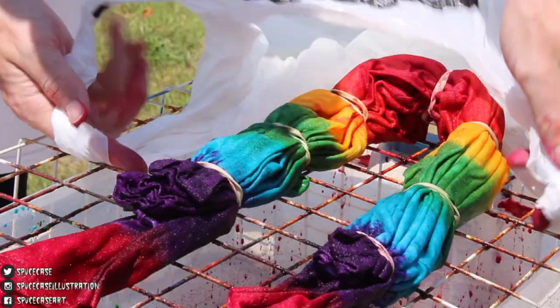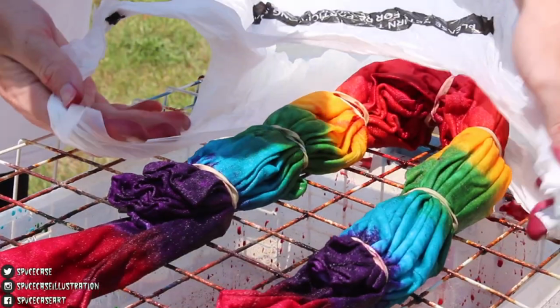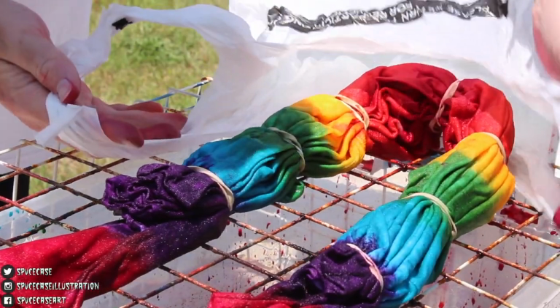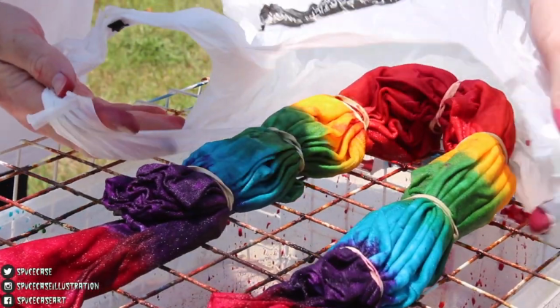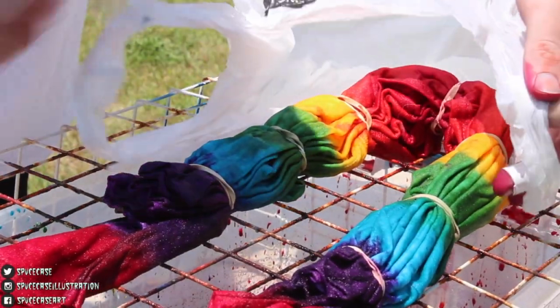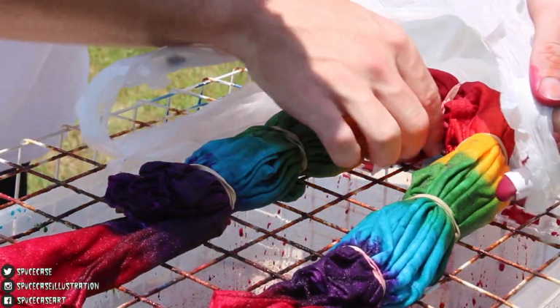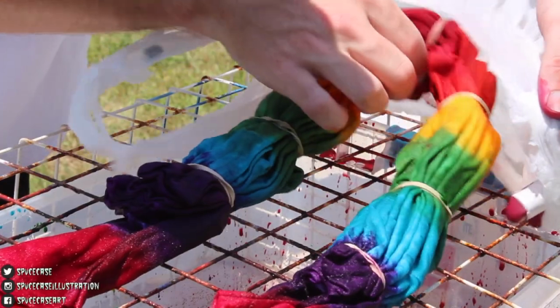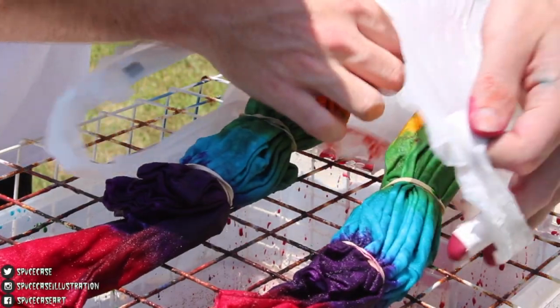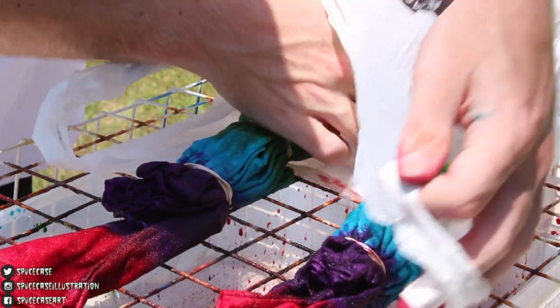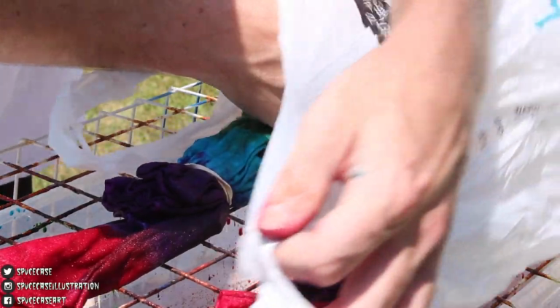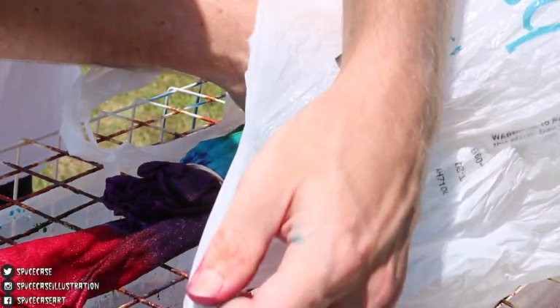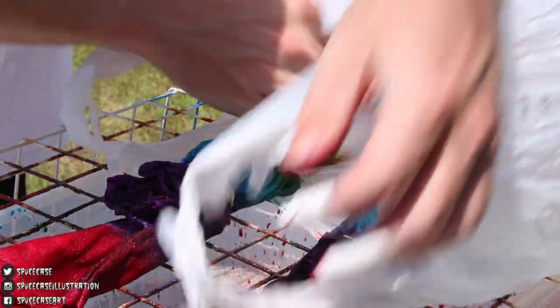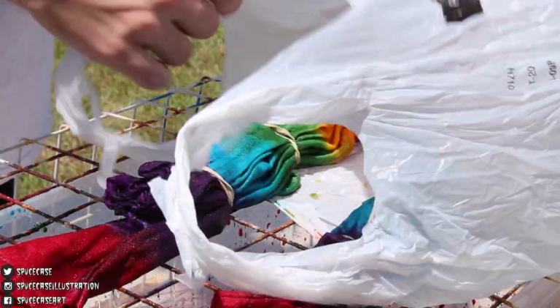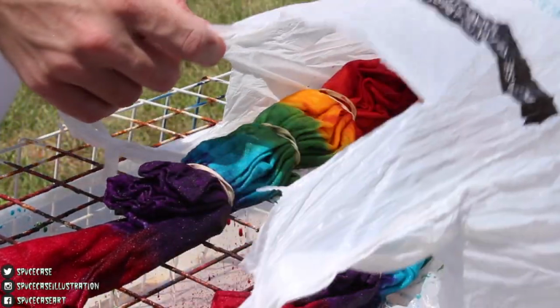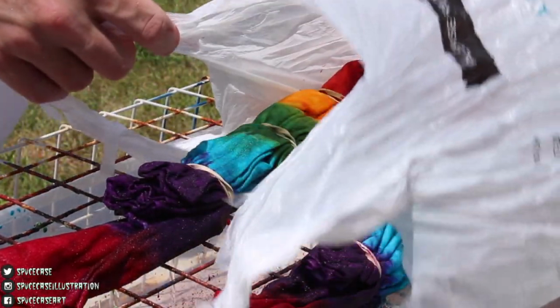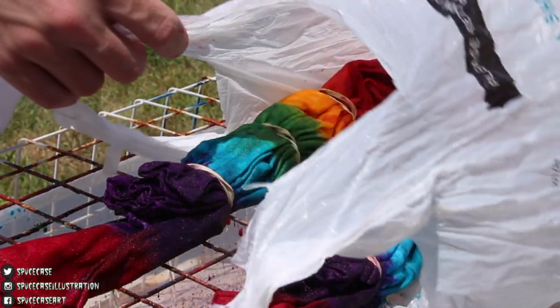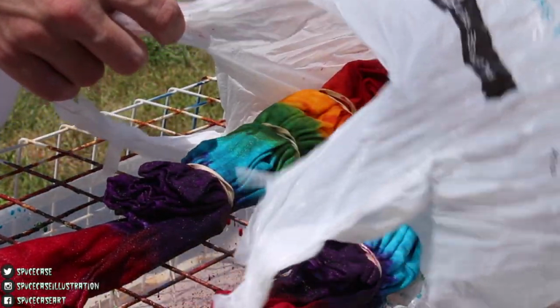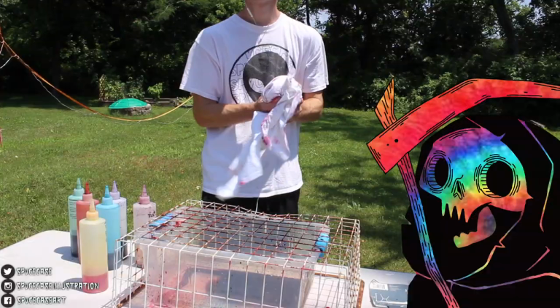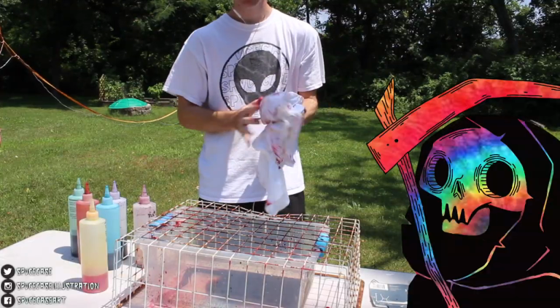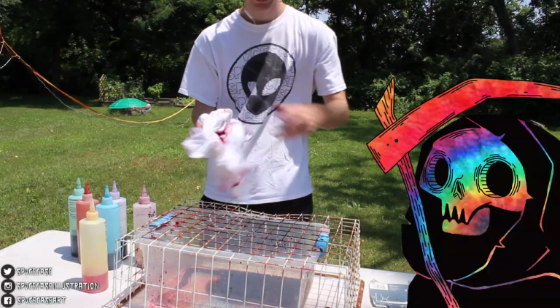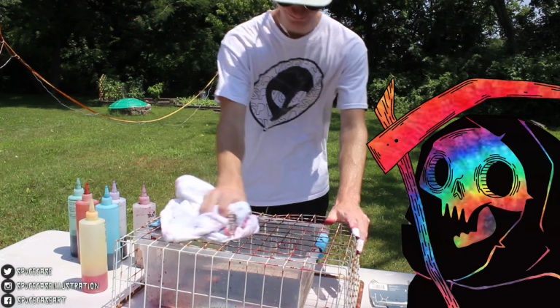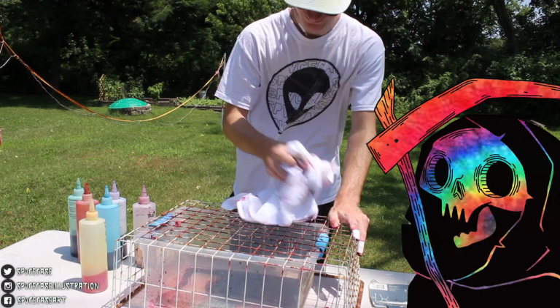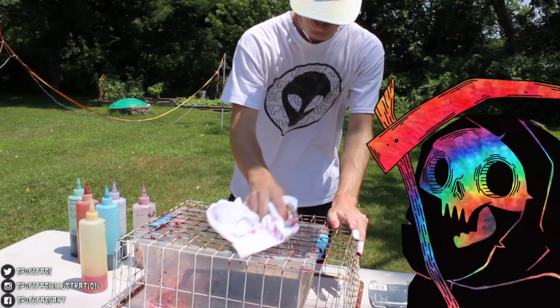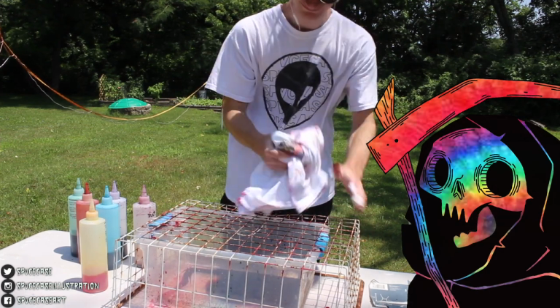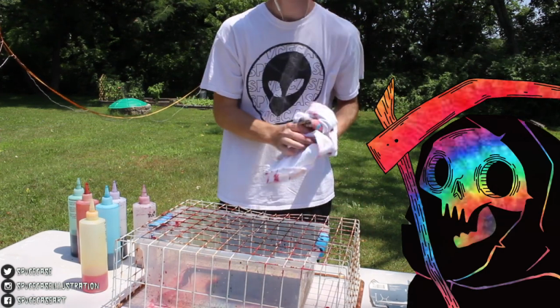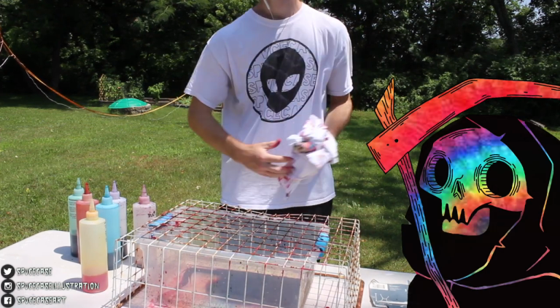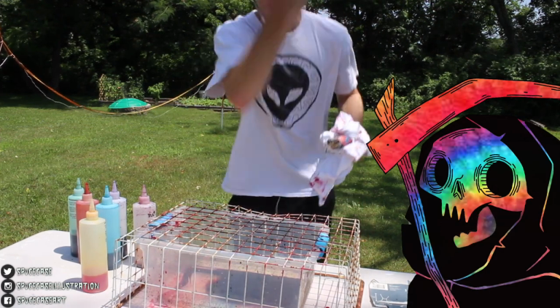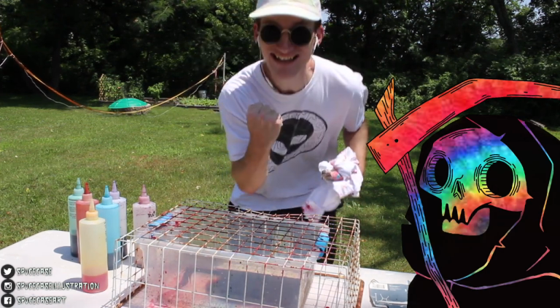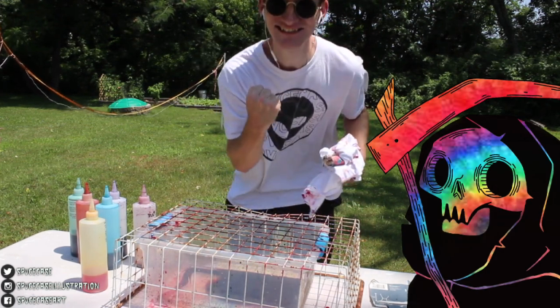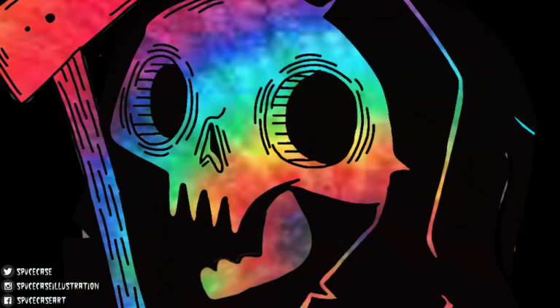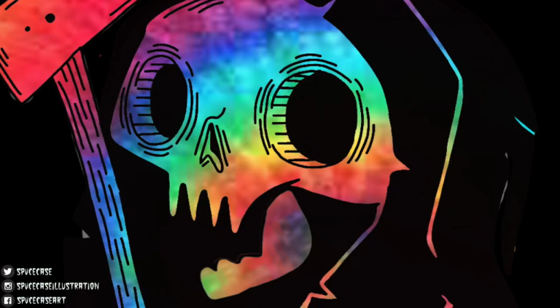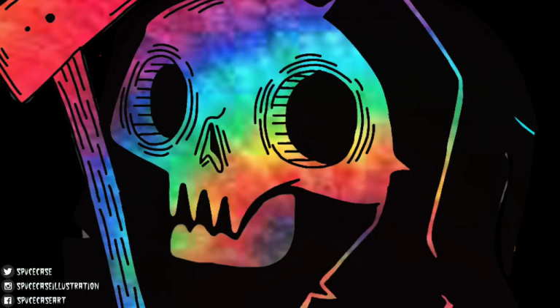Once the shirt has dyed we will place it in an airtight bag and let both shirts sit for at least 8 hours. Now we can wait smiling brightly, knowing that our shirts will look fat.